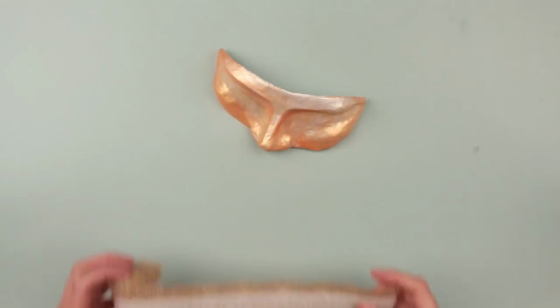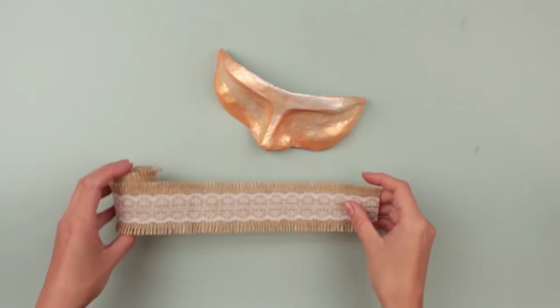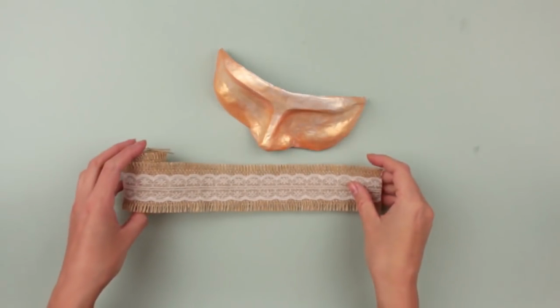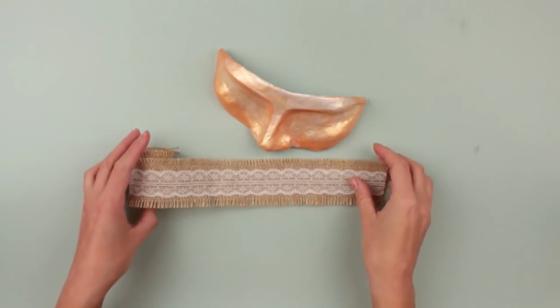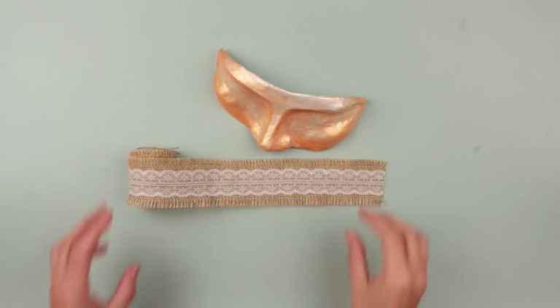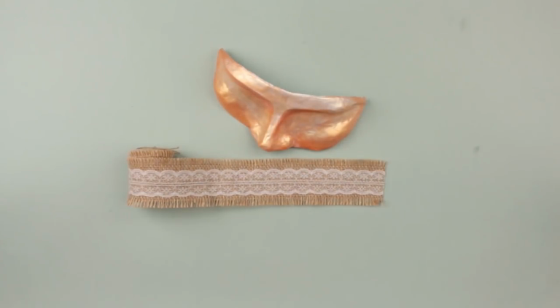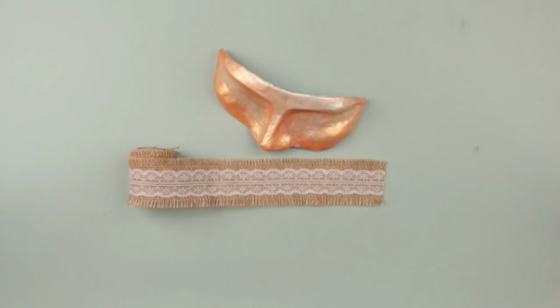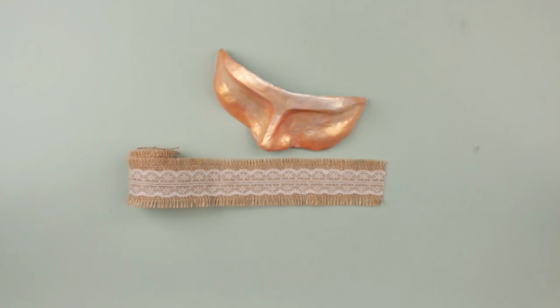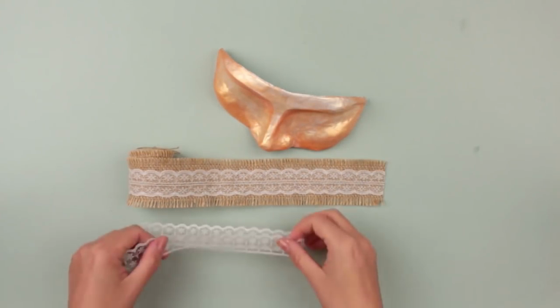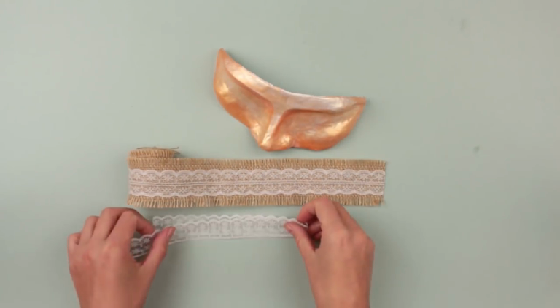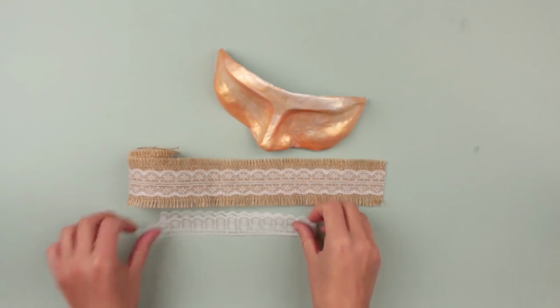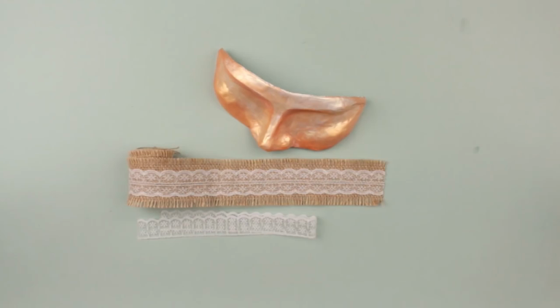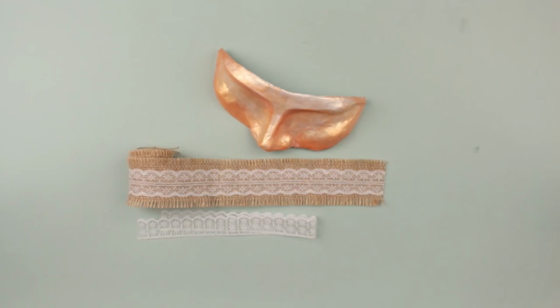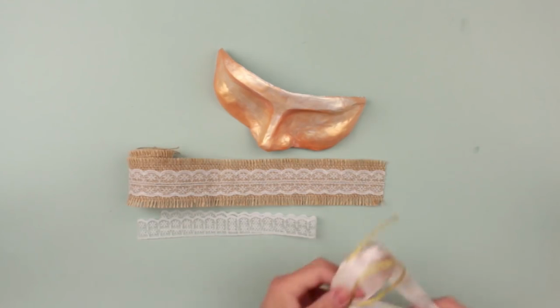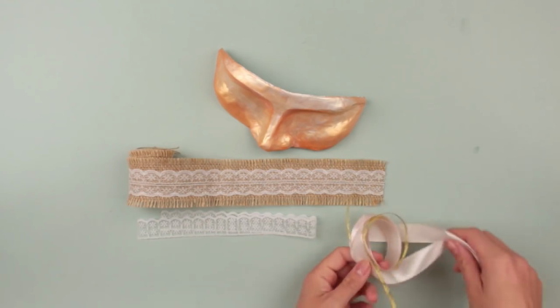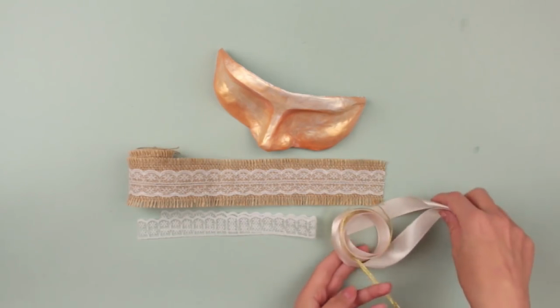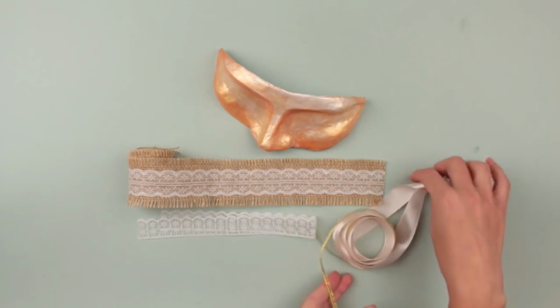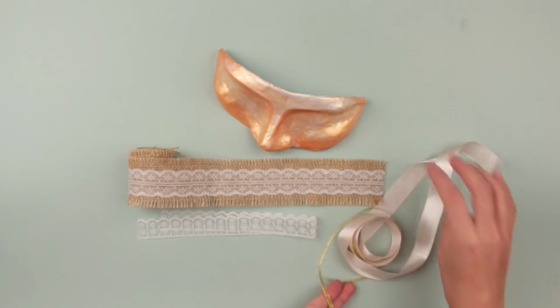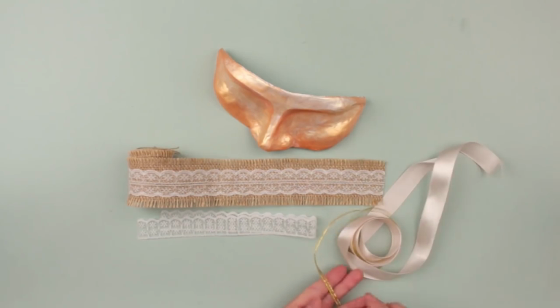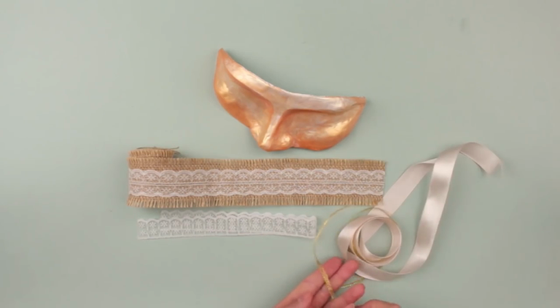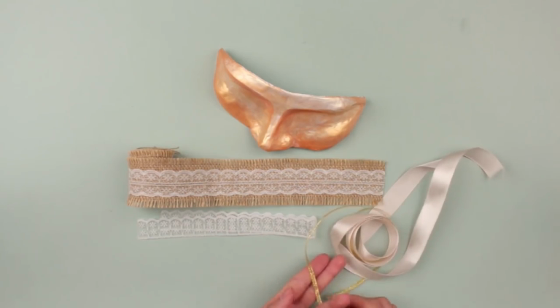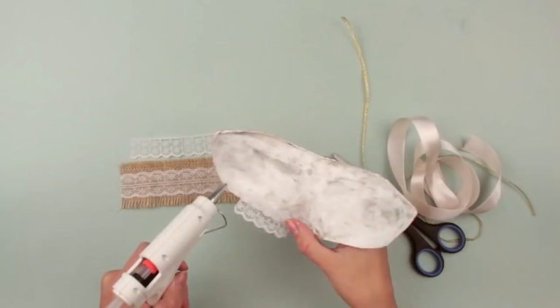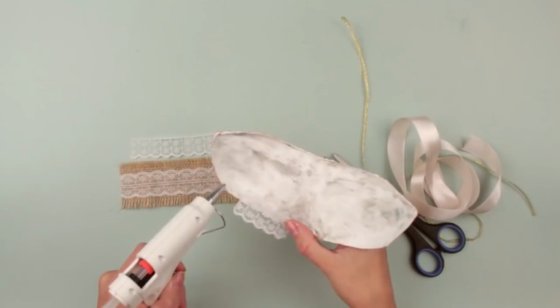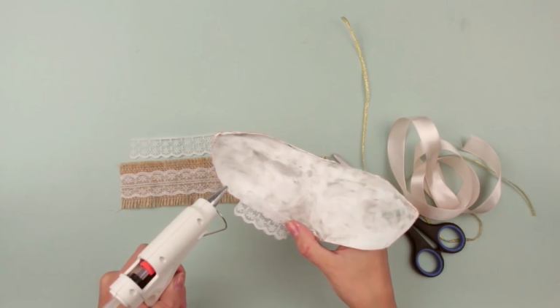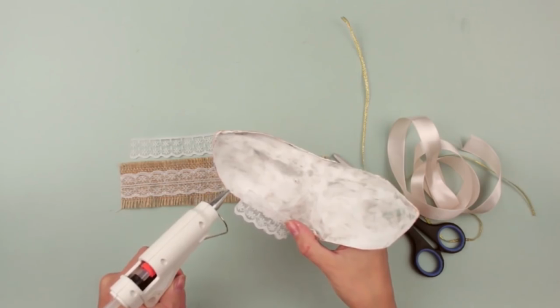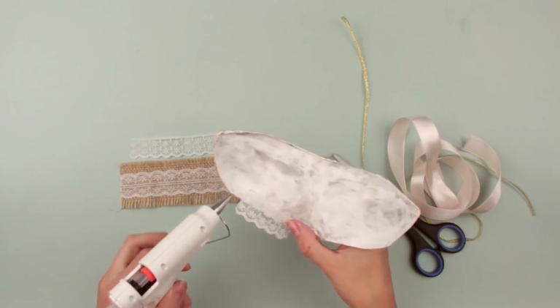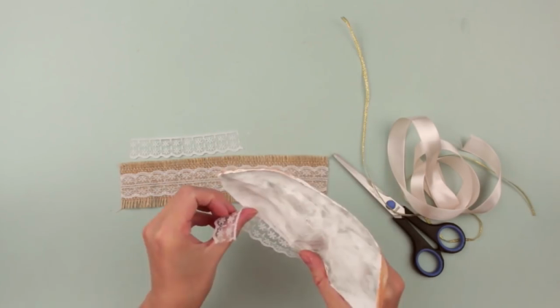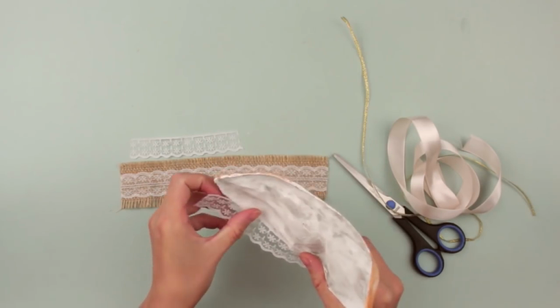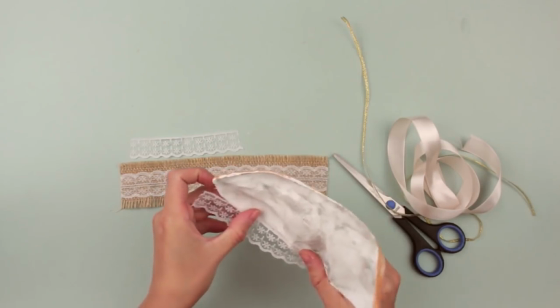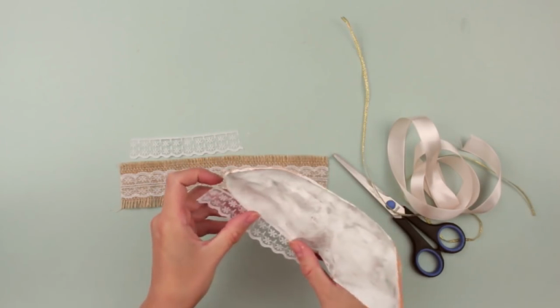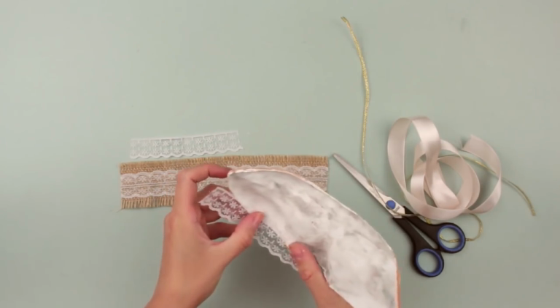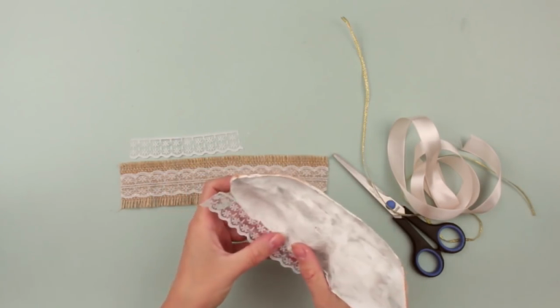Start painting. Choose flesh-colored gouache and pearl acrylic paint. Mix it to get a subtle golden shade. Keep in mind to make the eye areas the lightest and the upper eyelids and bridge deepening the darkest — it will make the mask more expressive. The next step is decoration. Take lace and ribbons of a delicate shade. This element will add an ethnic touch to the mask. Use the lace for the underside.